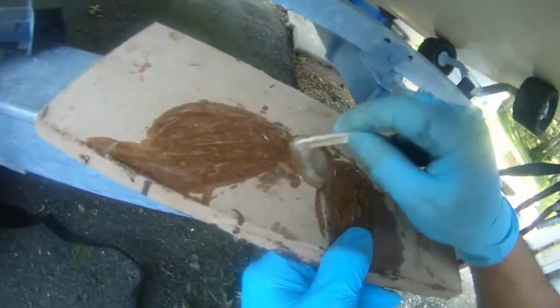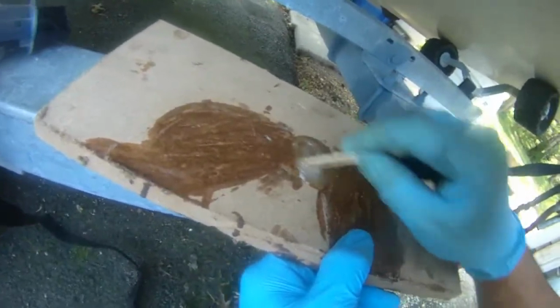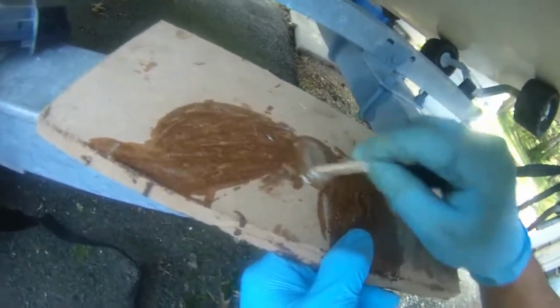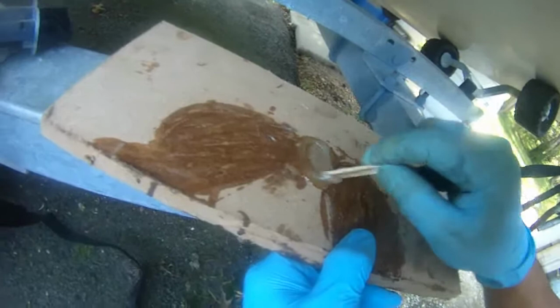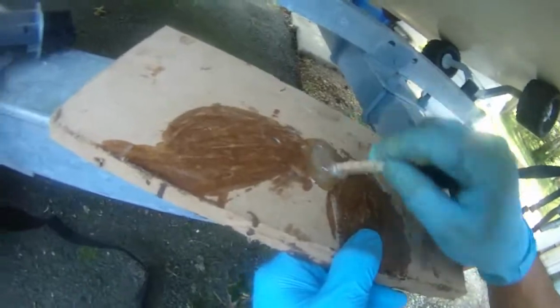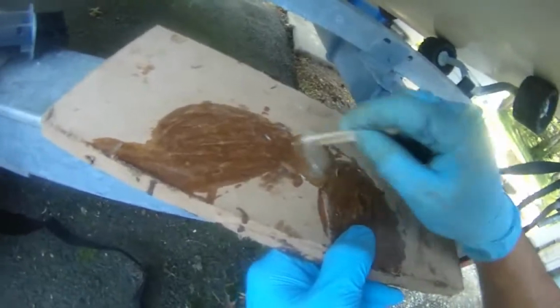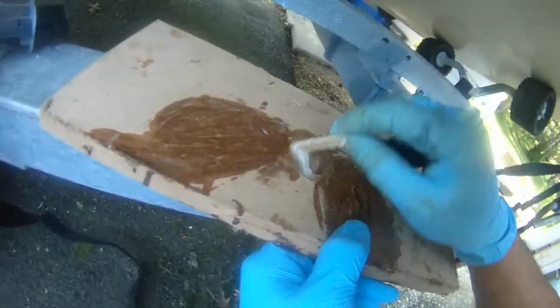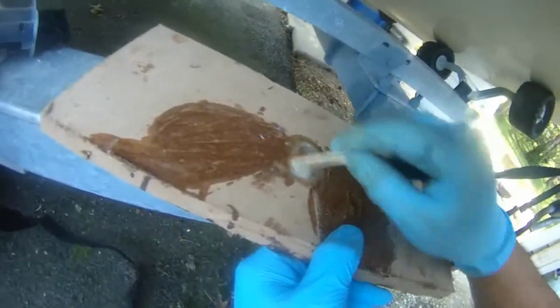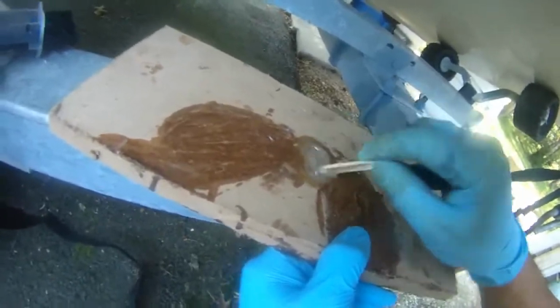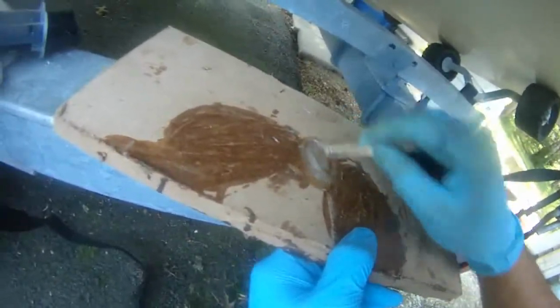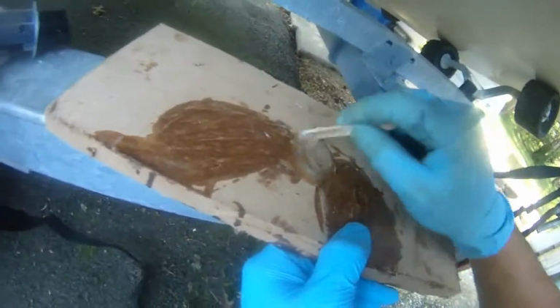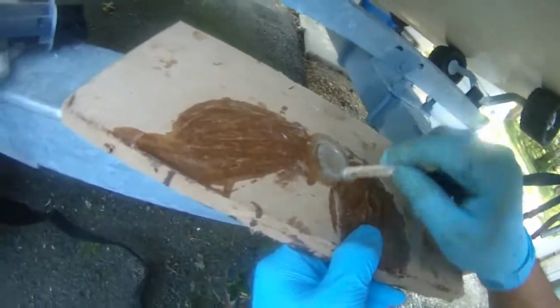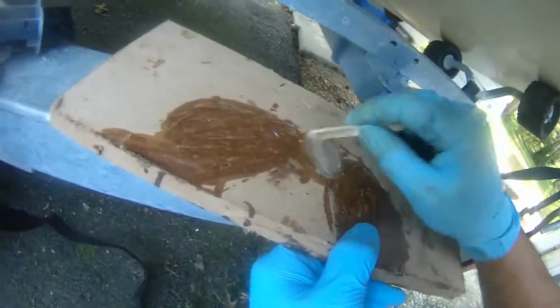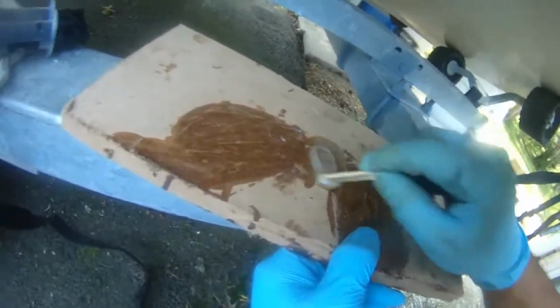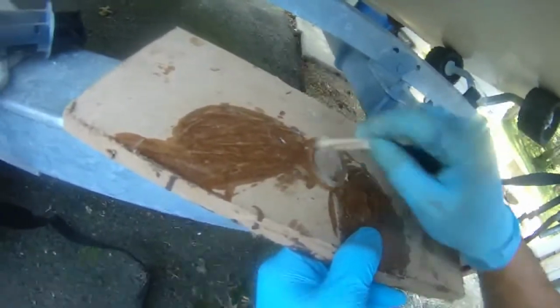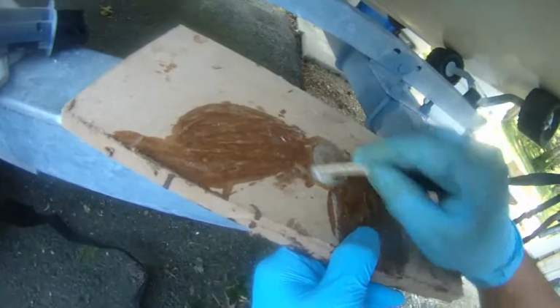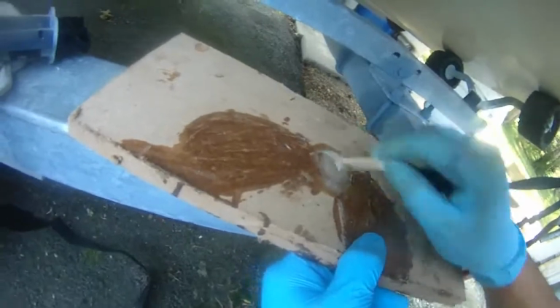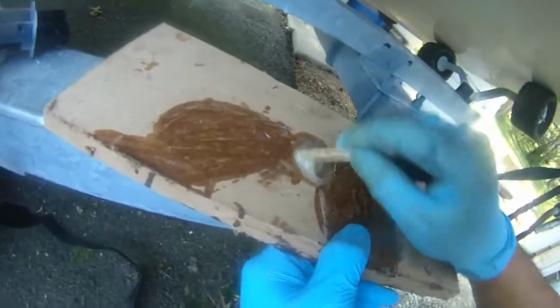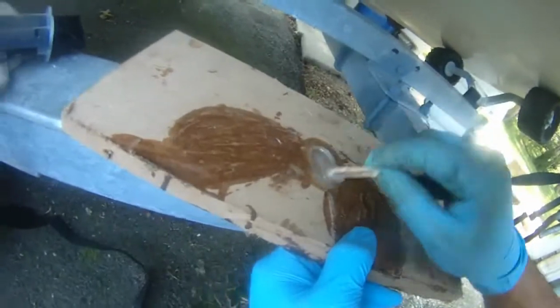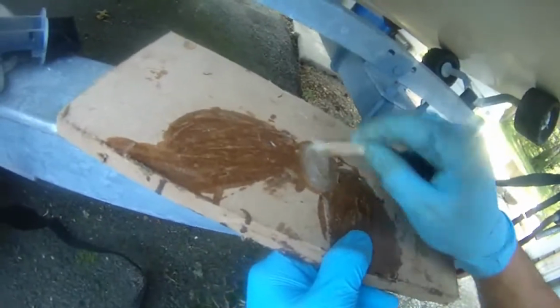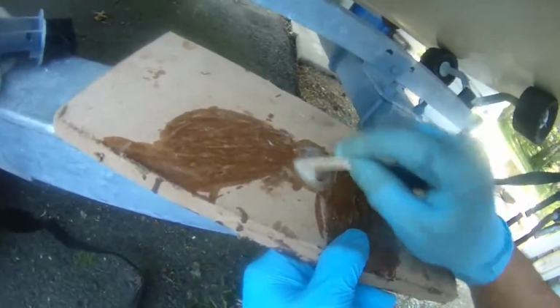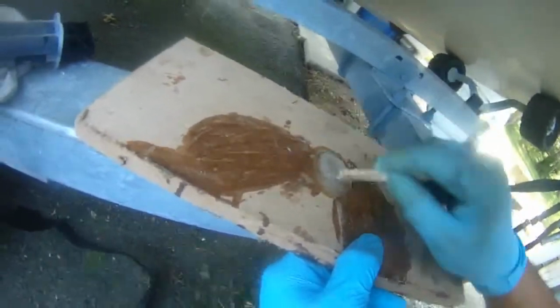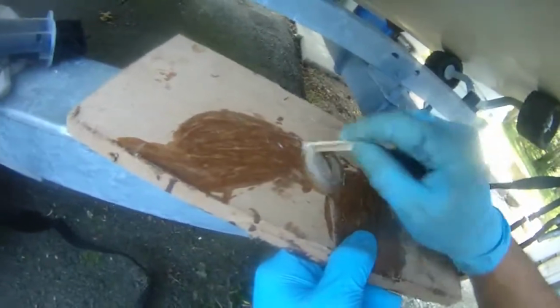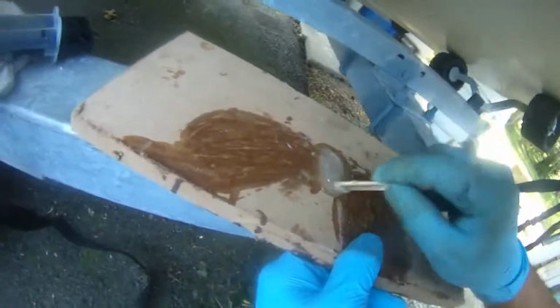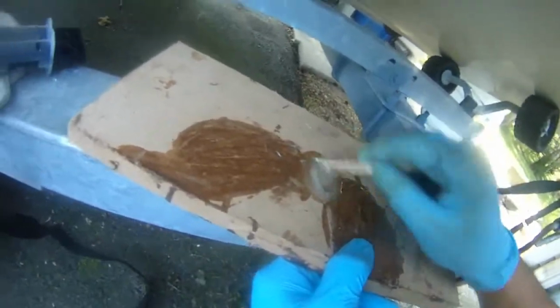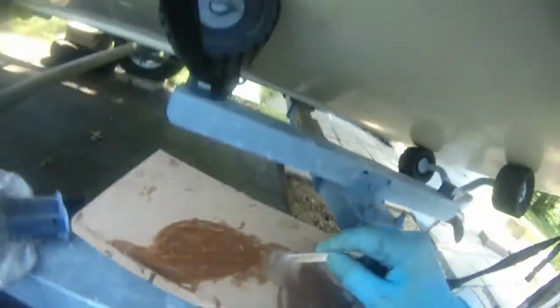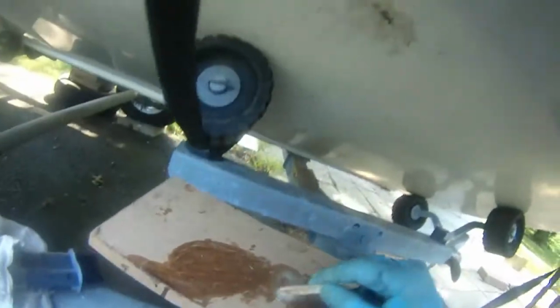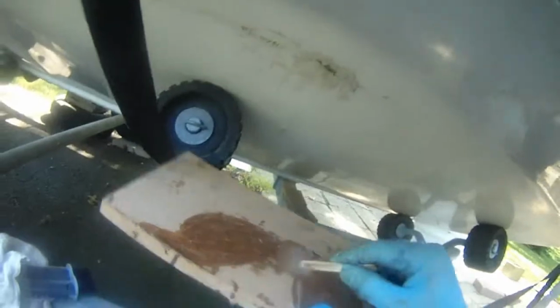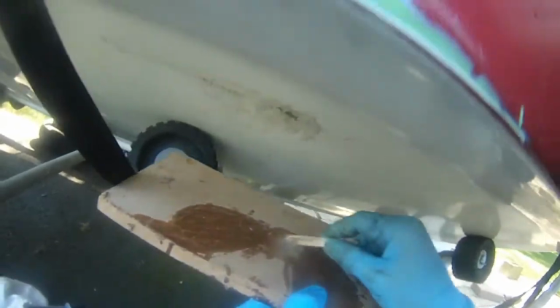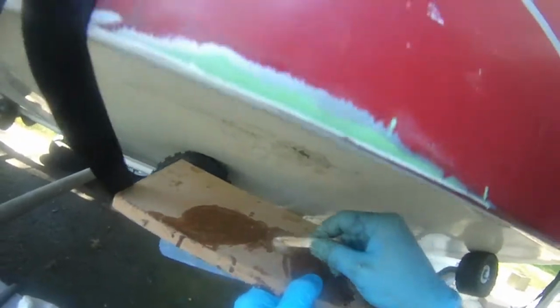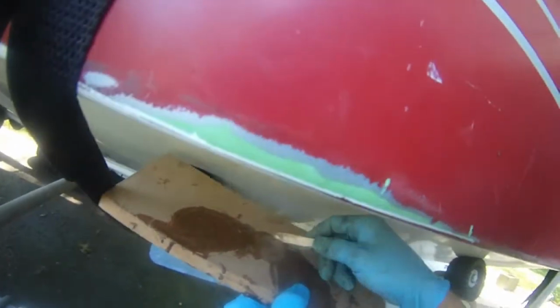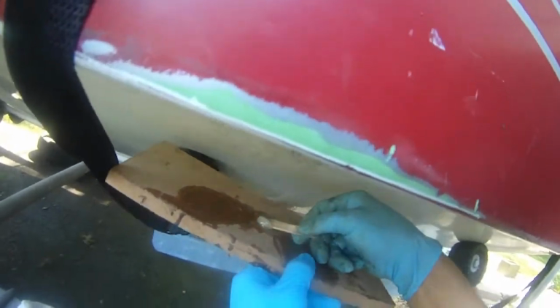Counting out loud while stirring: 1, 2, 3, 4, 5, 6, 7, 8, 9, 10... up to 34 seconds so far. Continuing to stir the mixed epoxy.